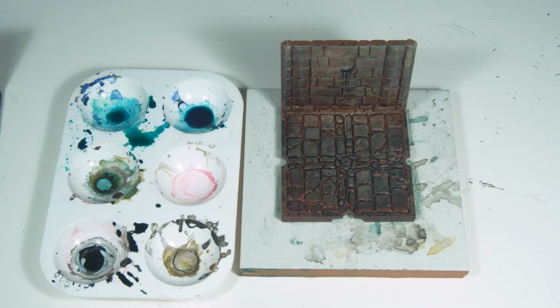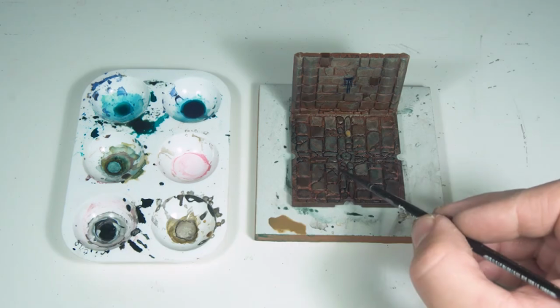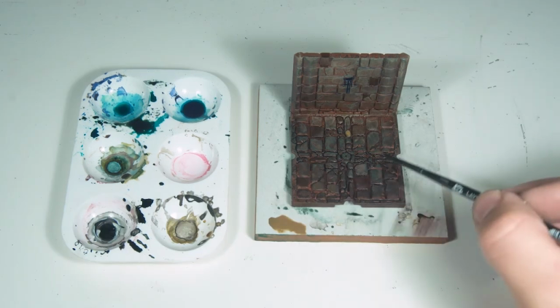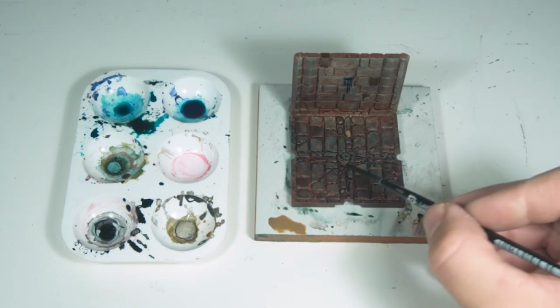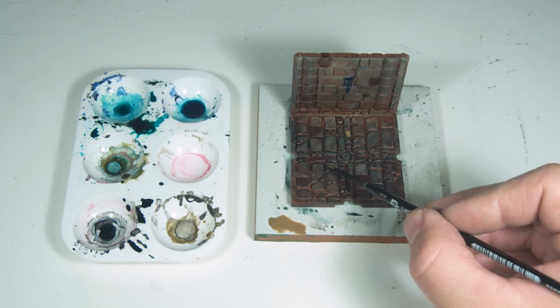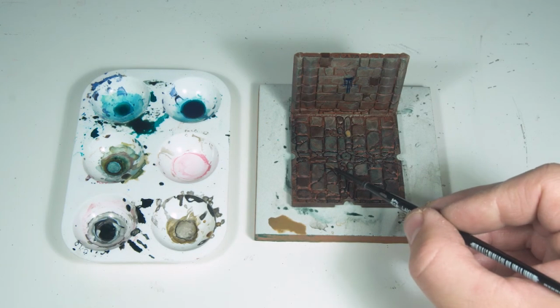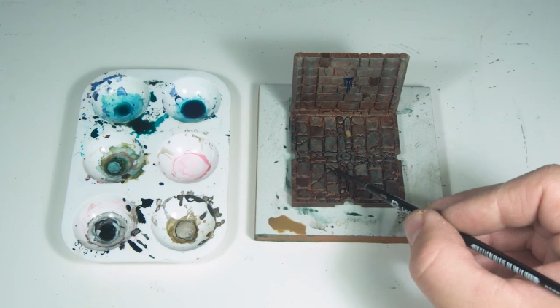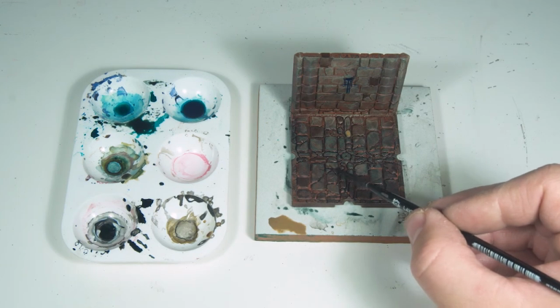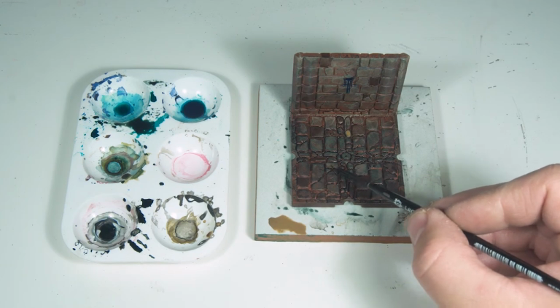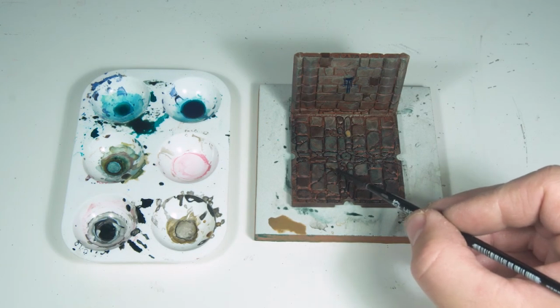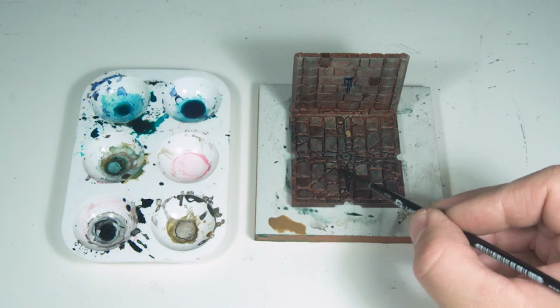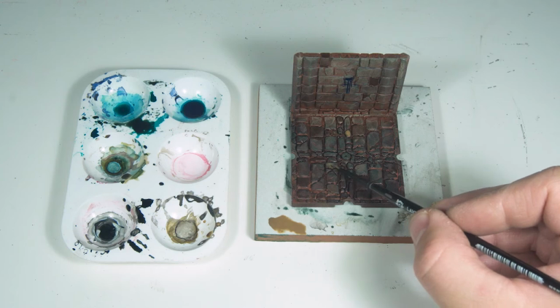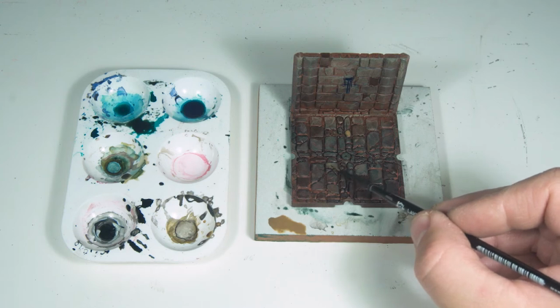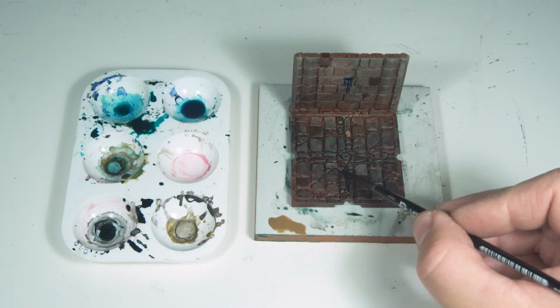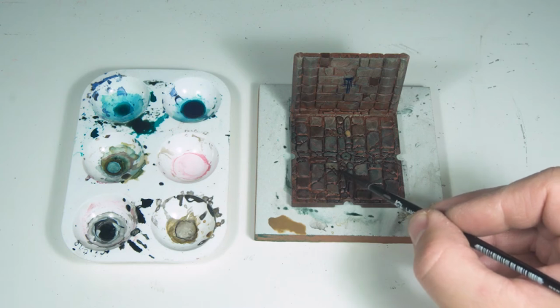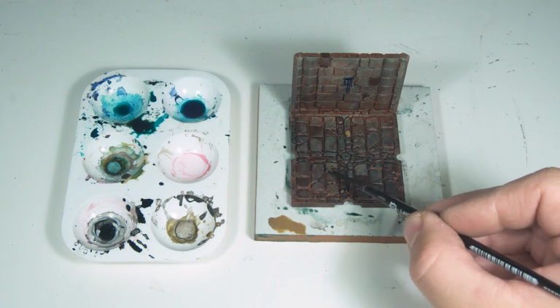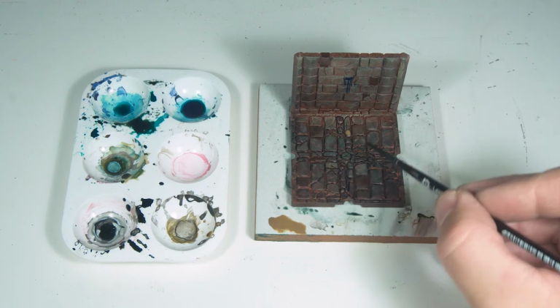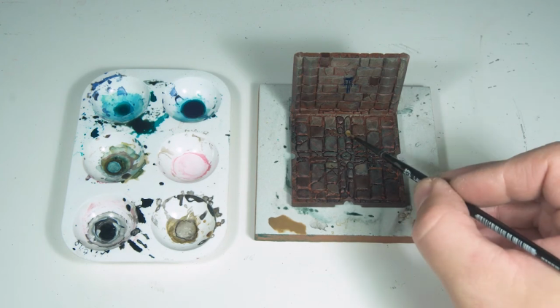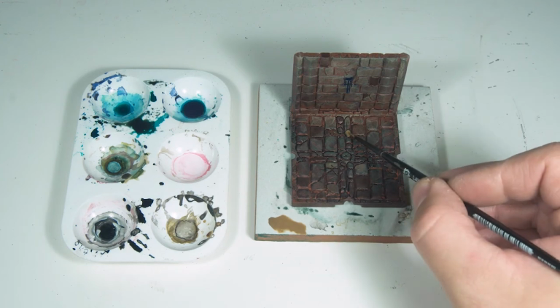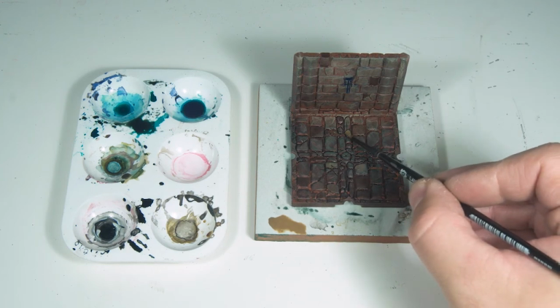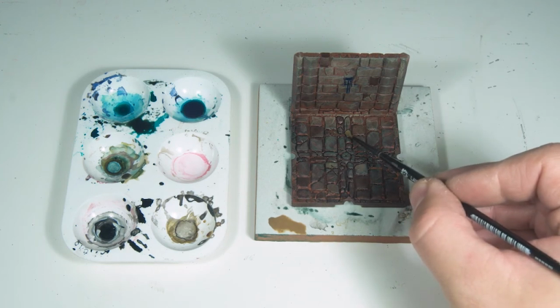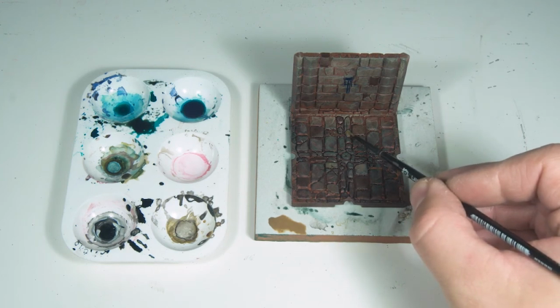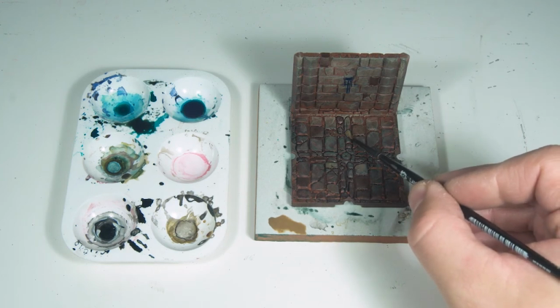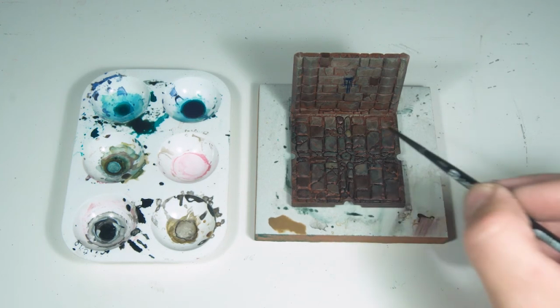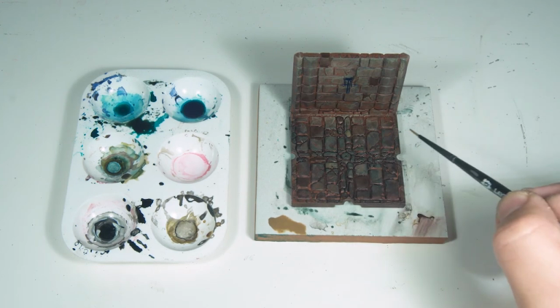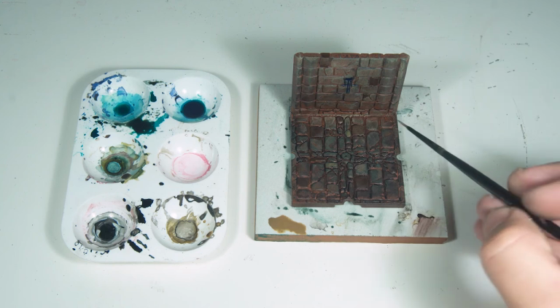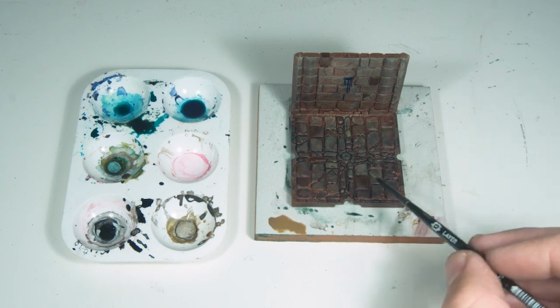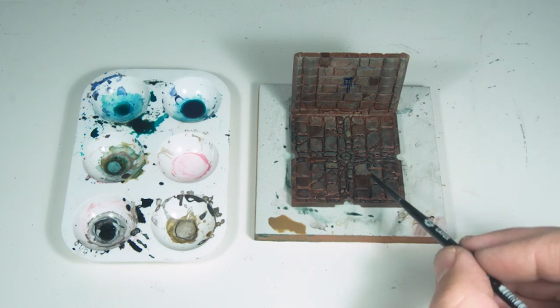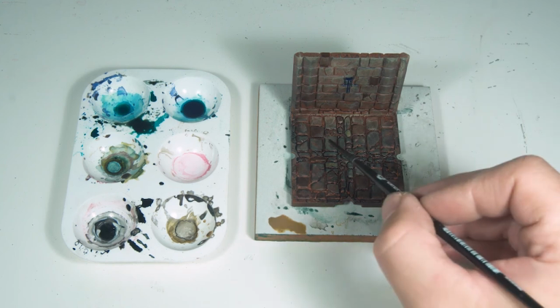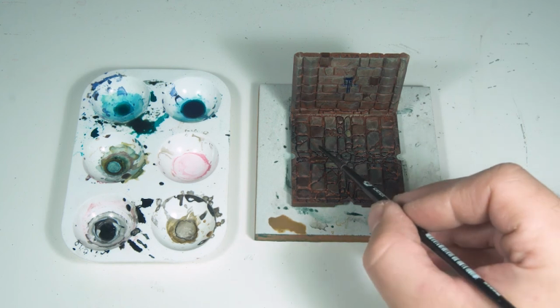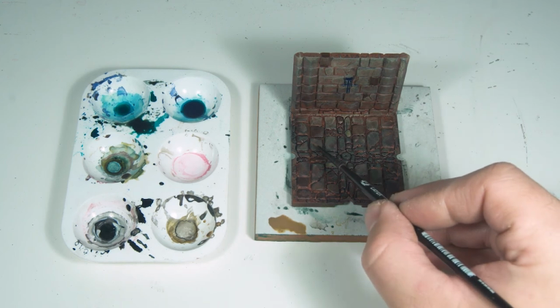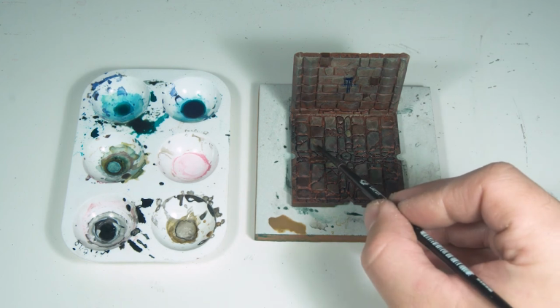I tried painting just random bricks with solid colour but I didn't like how it looks, so I very quickly watered it down to get just a slight adjustment on a few bricks.